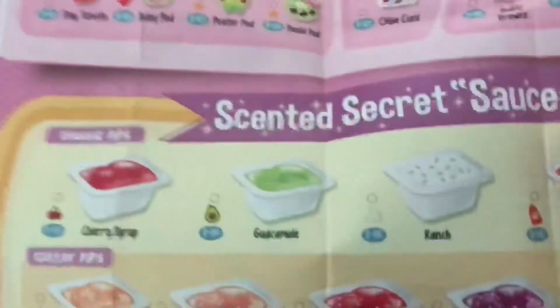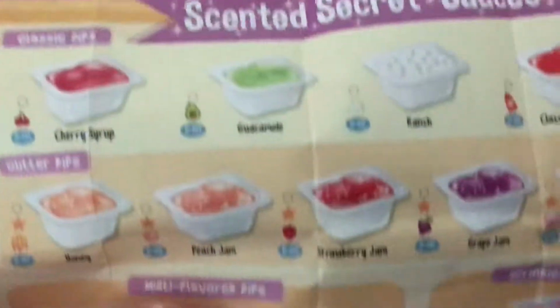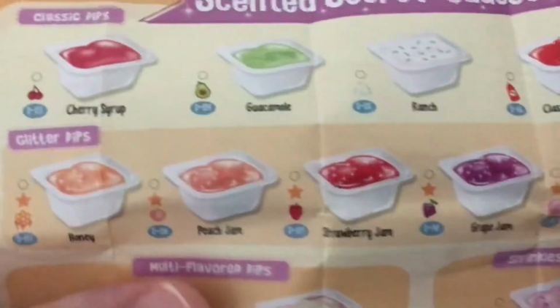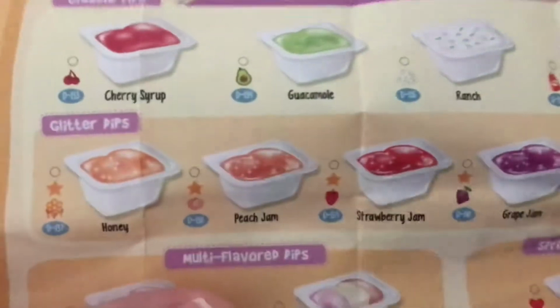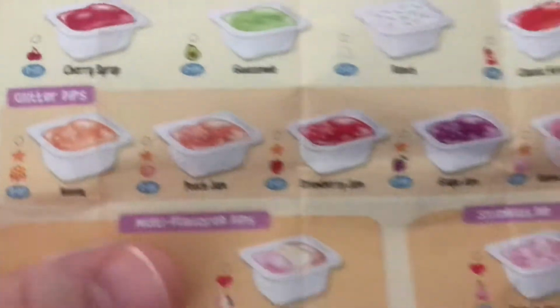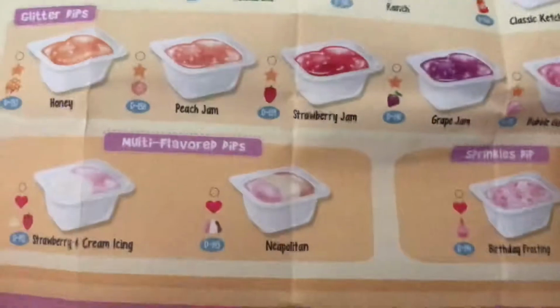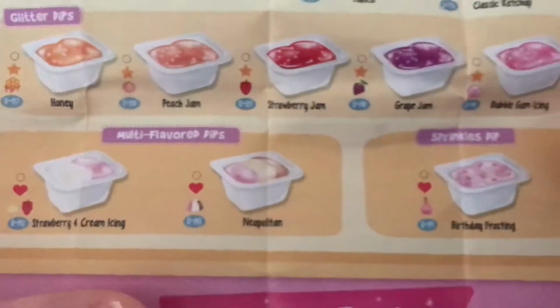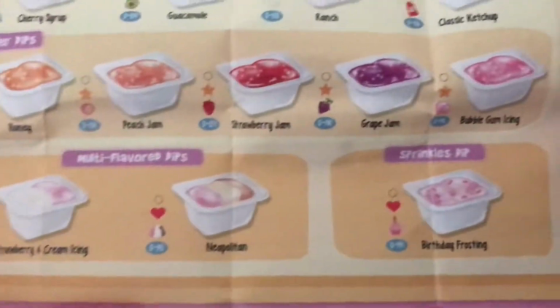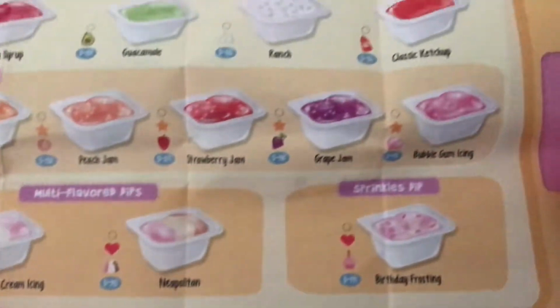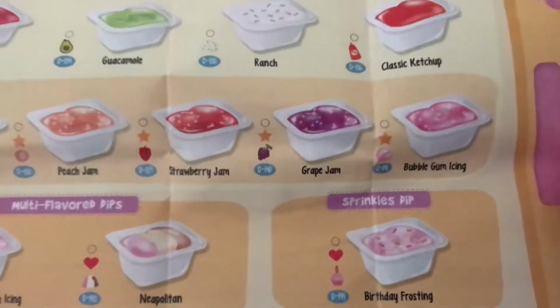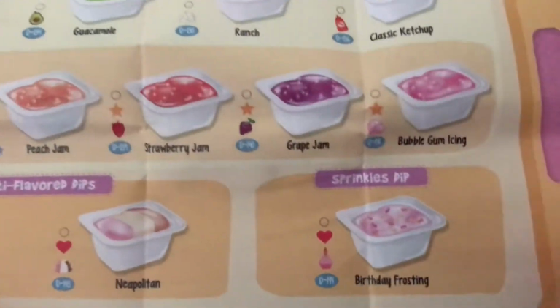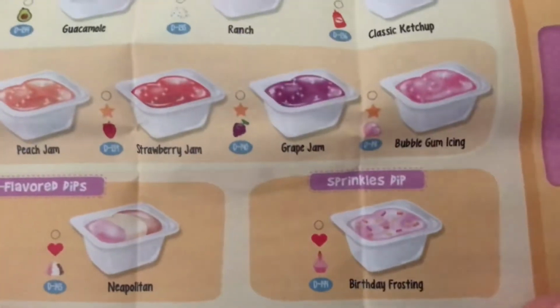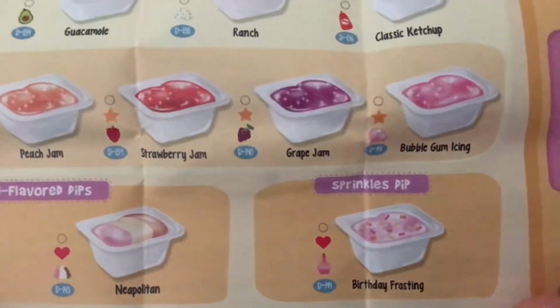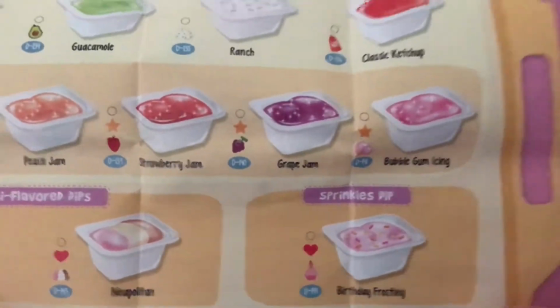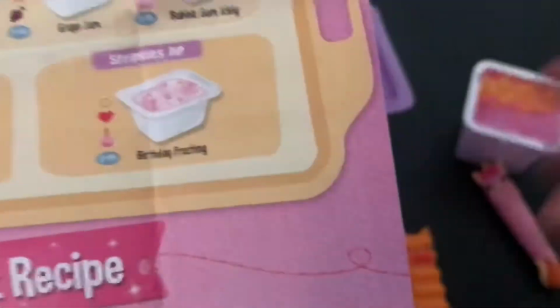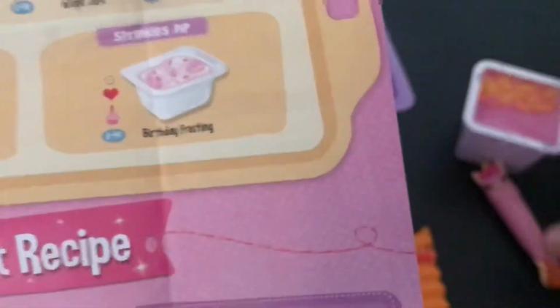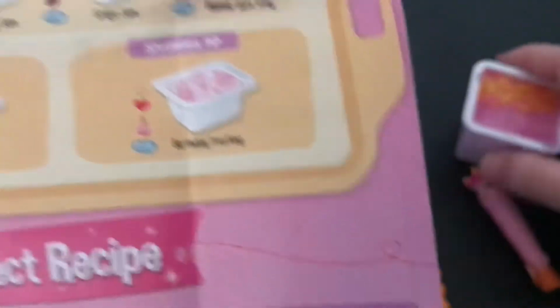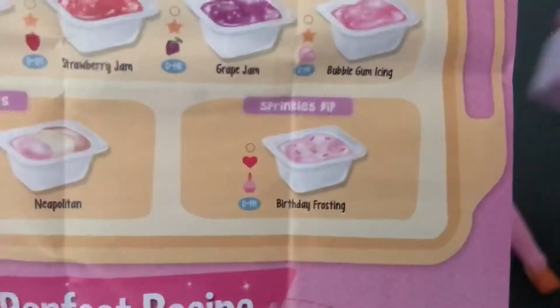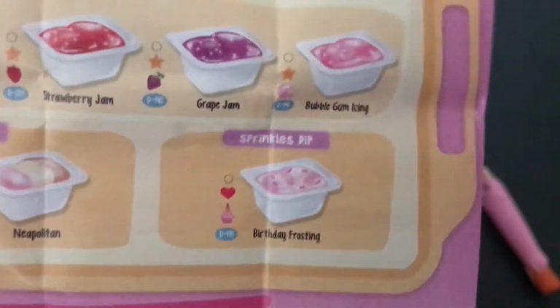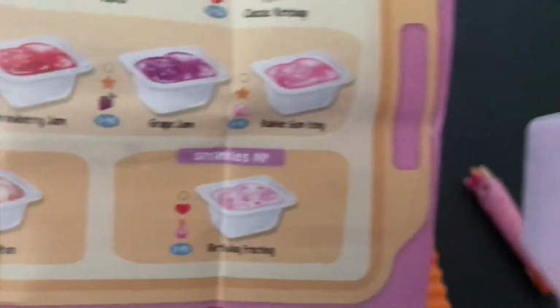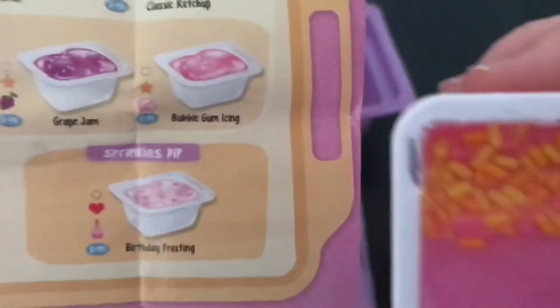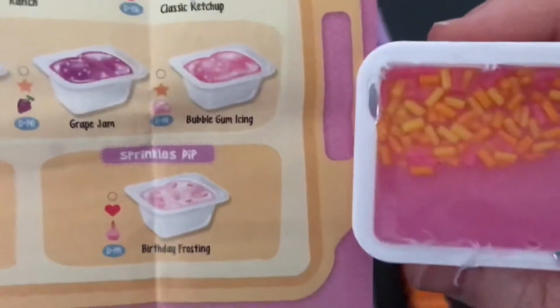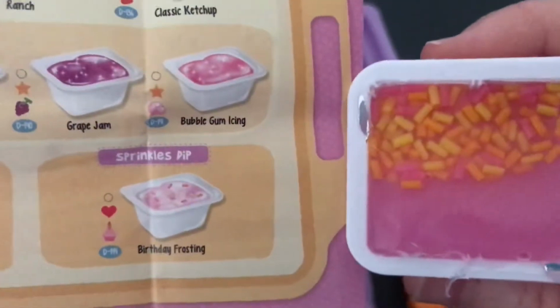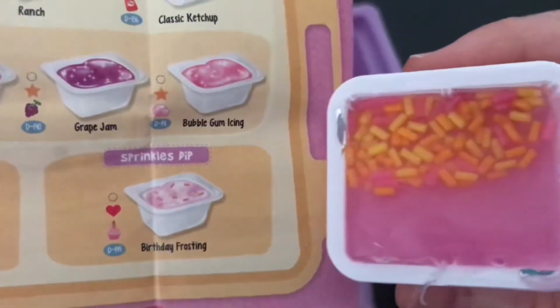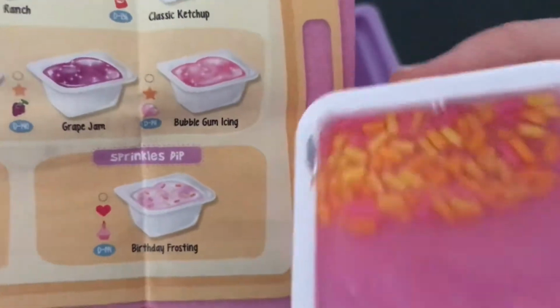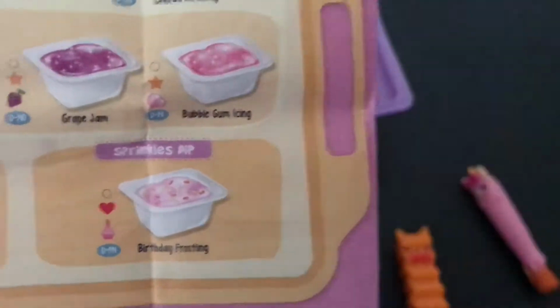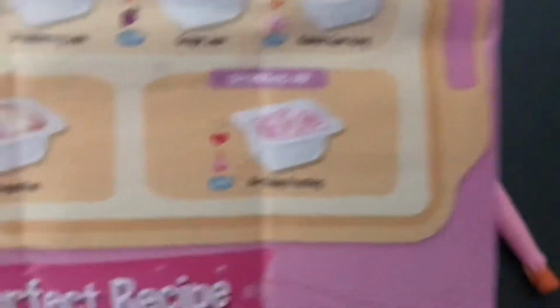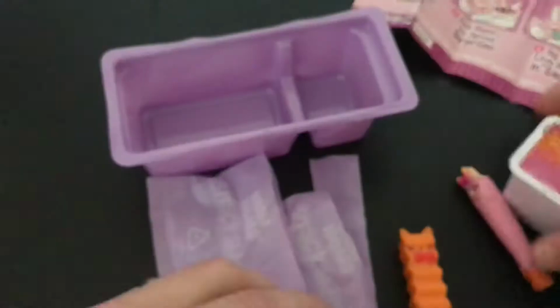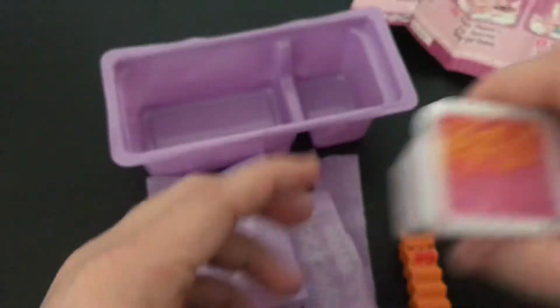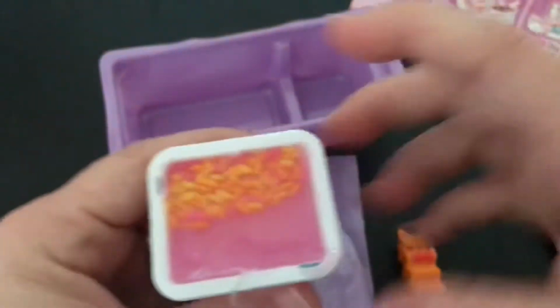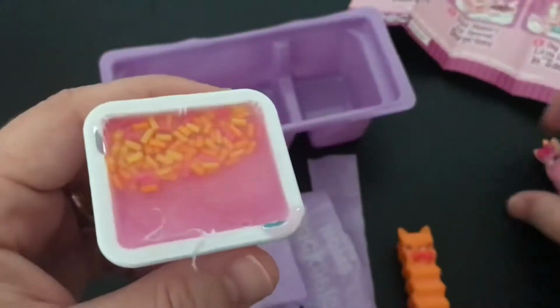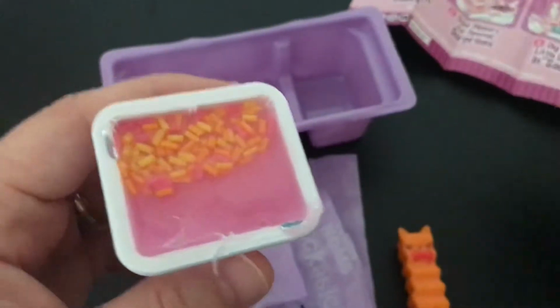We don't know what our little dipper is yet, but we know what our sauce is. And it's the birthday frosting. It's ultra rare. Oh my goodness, that's so cool.